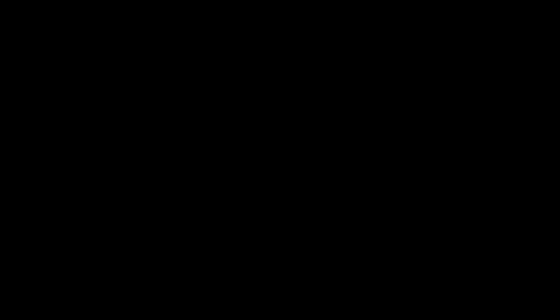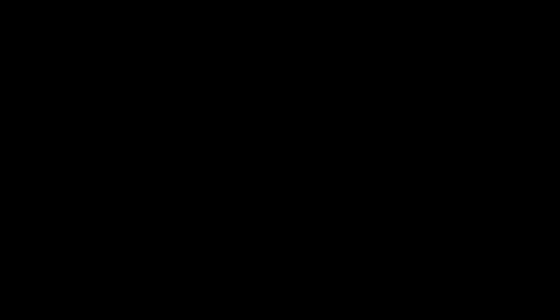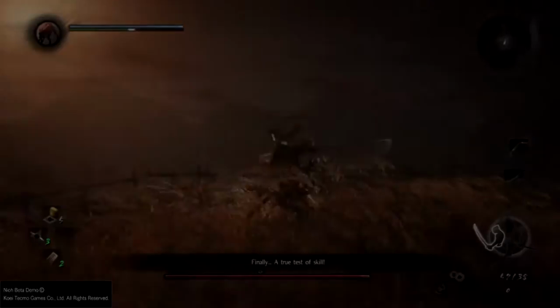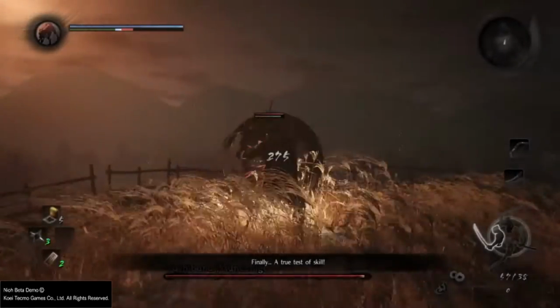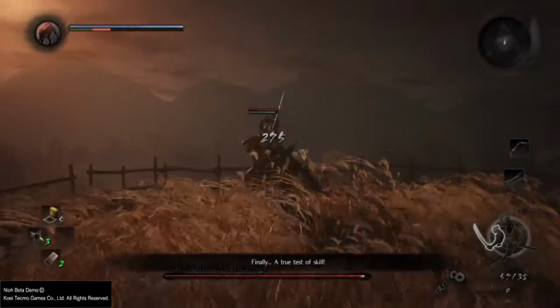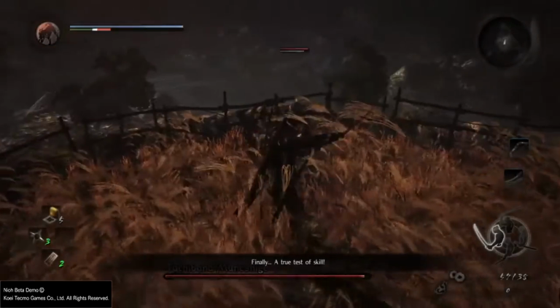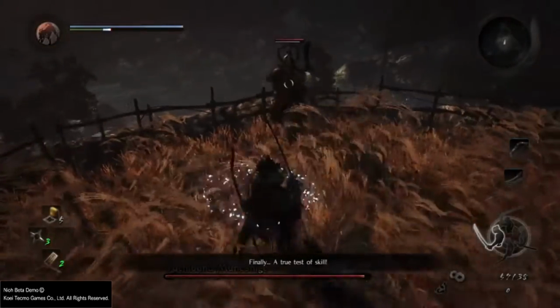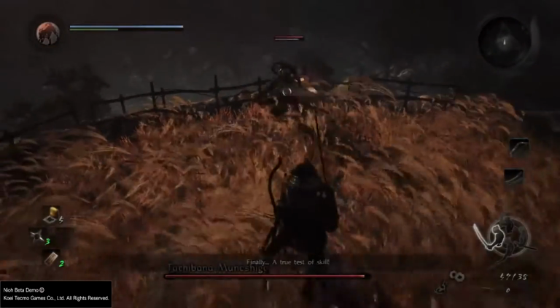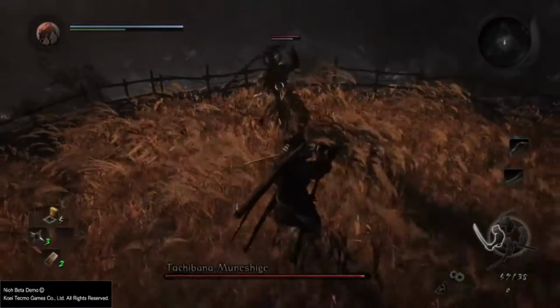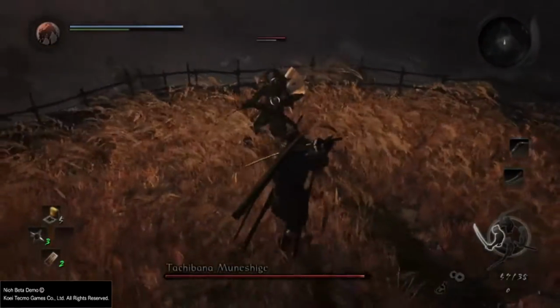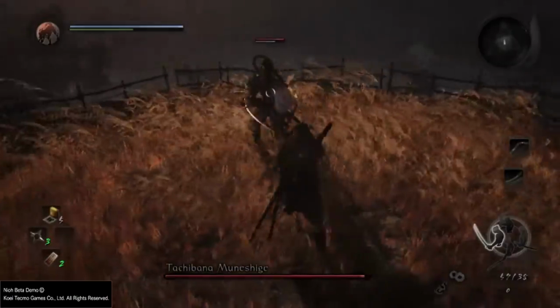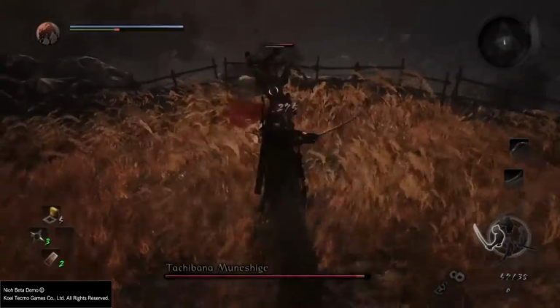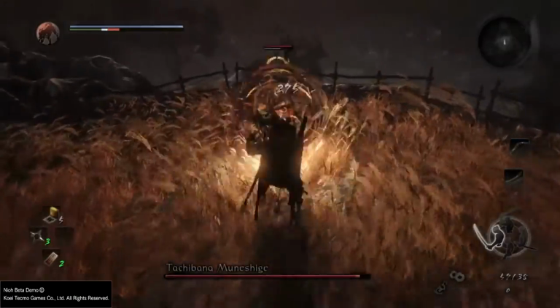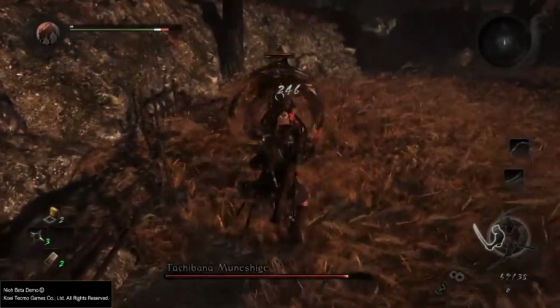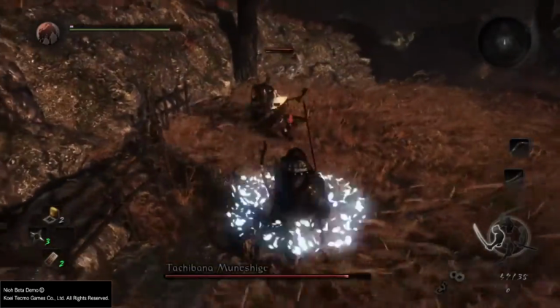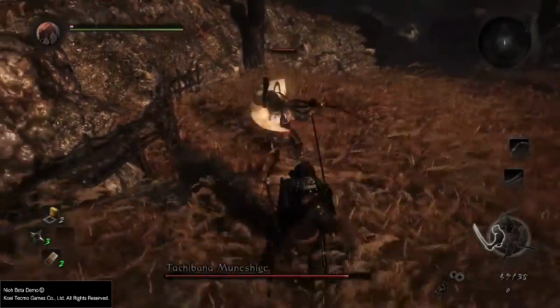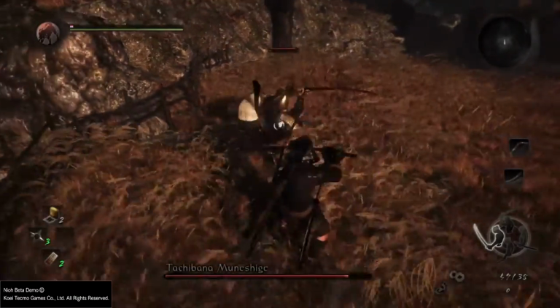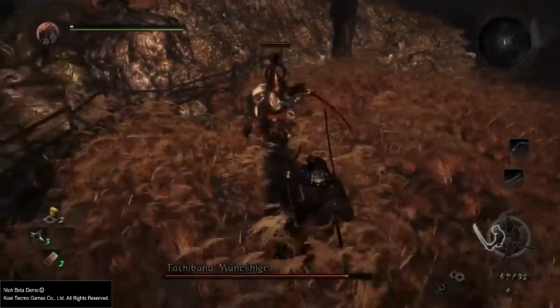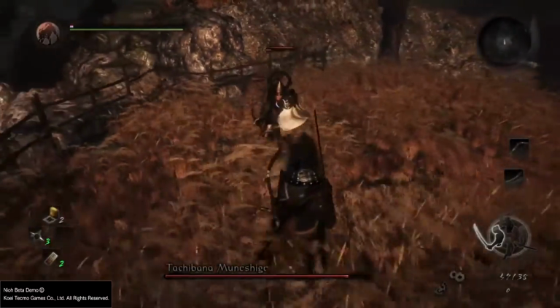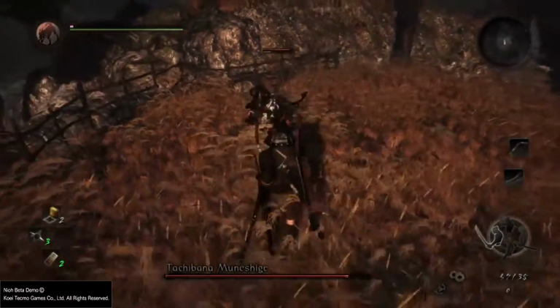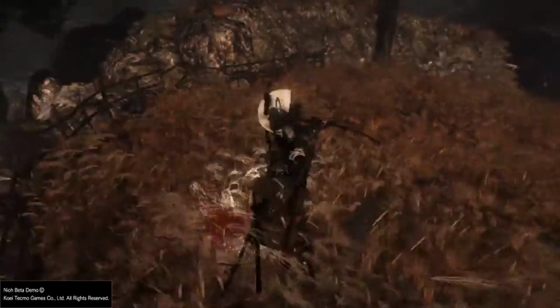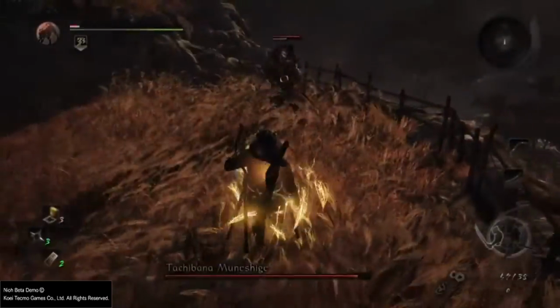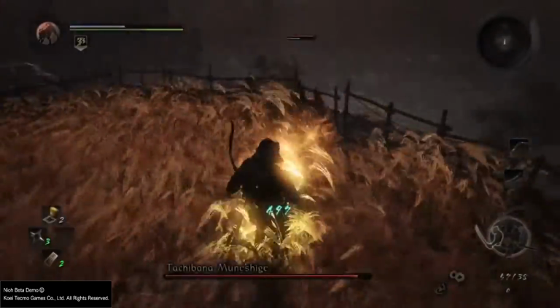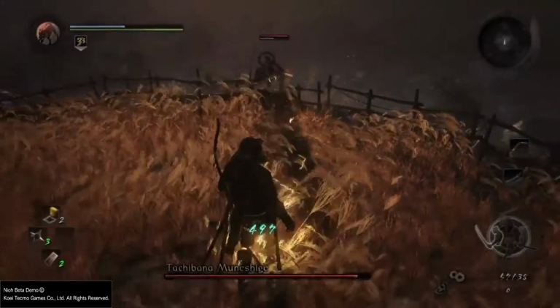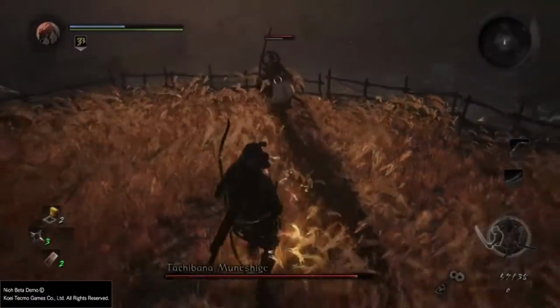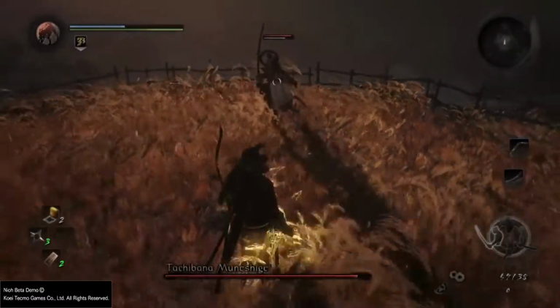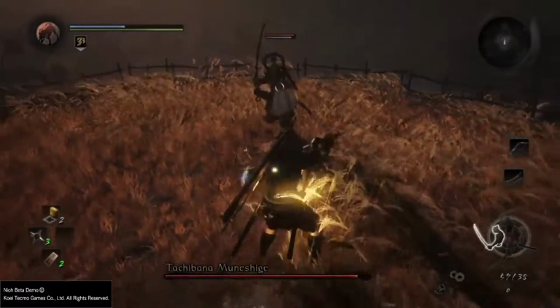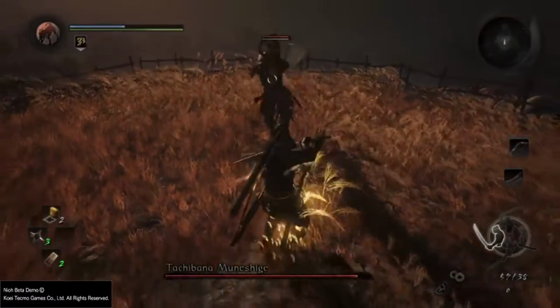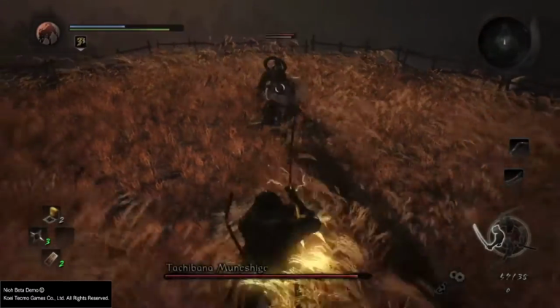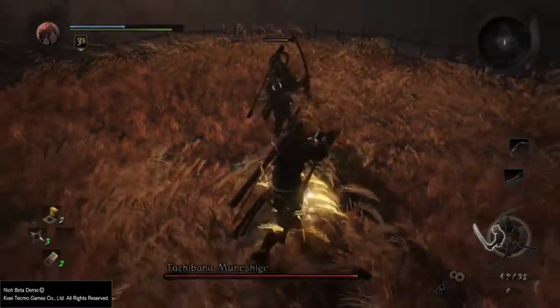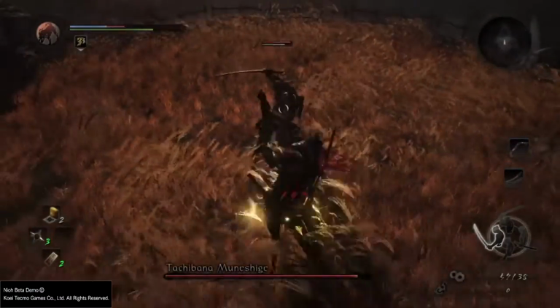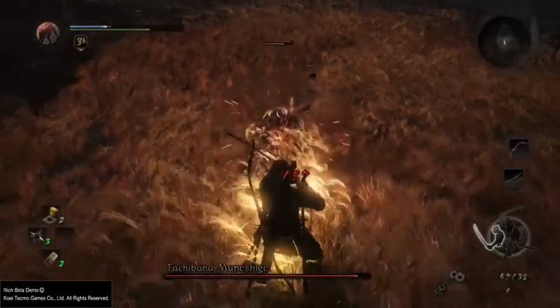The katana combo. This attack is fairly easy to dodge. You just have to keep in mind that it goes from two to five hits, and you don't want to get baited into attacking him in the midst of a combo.